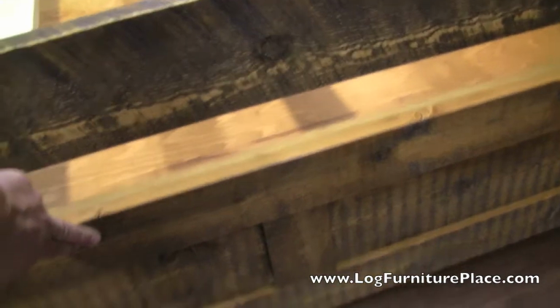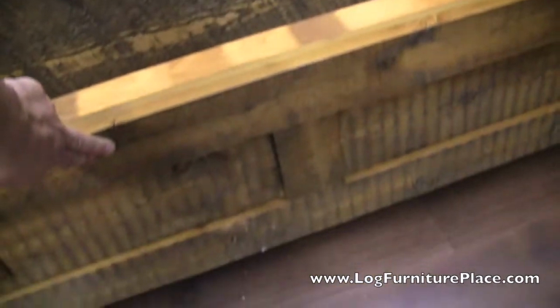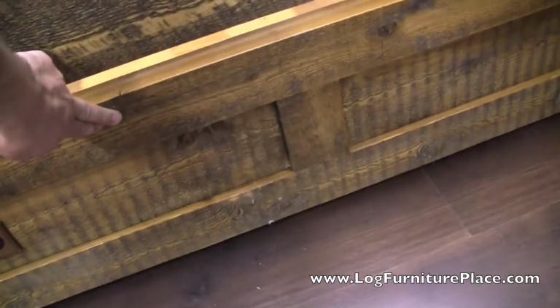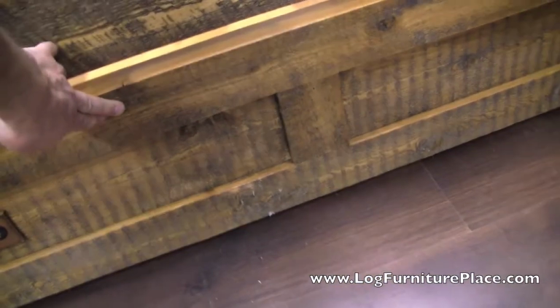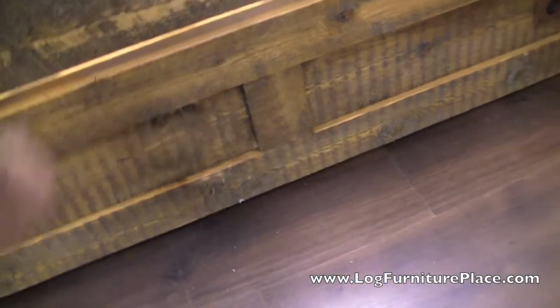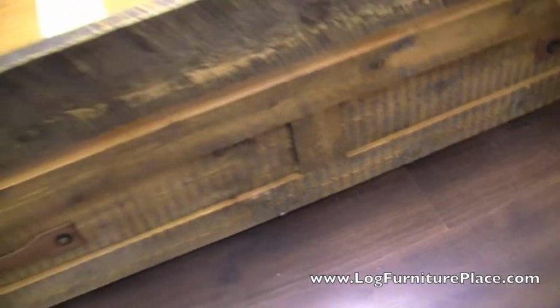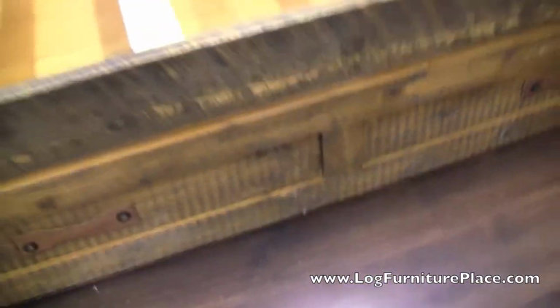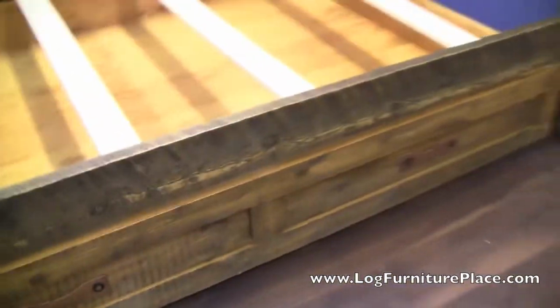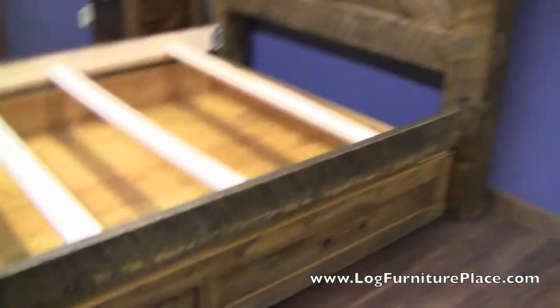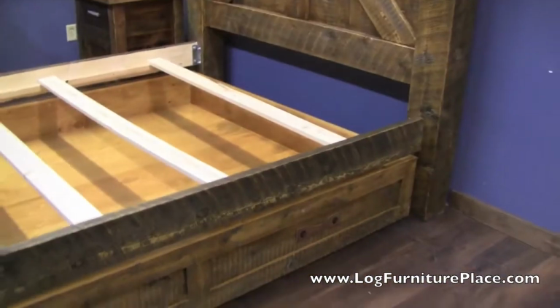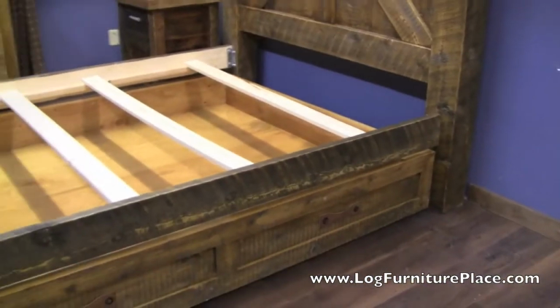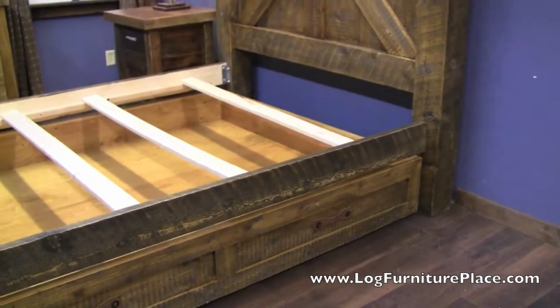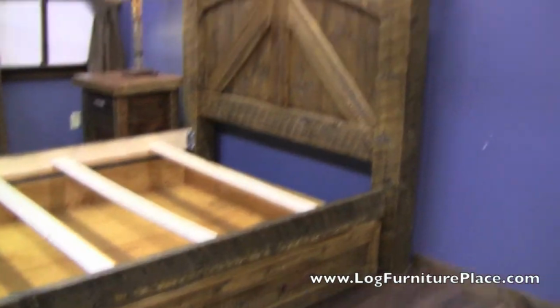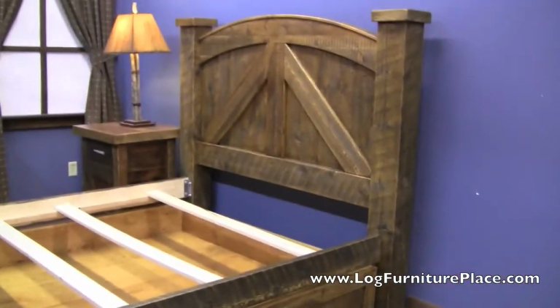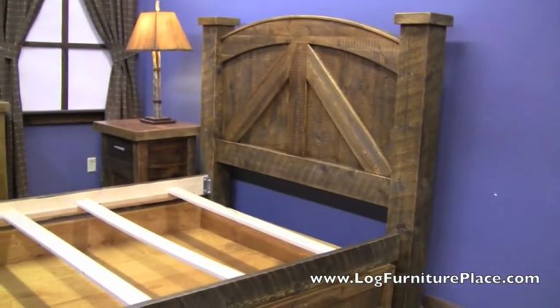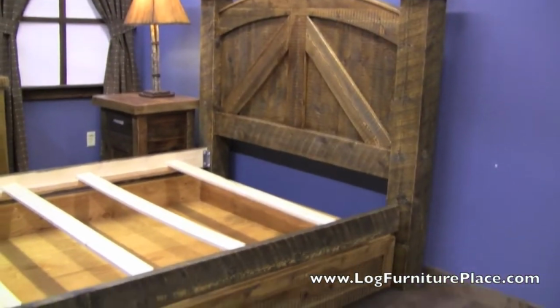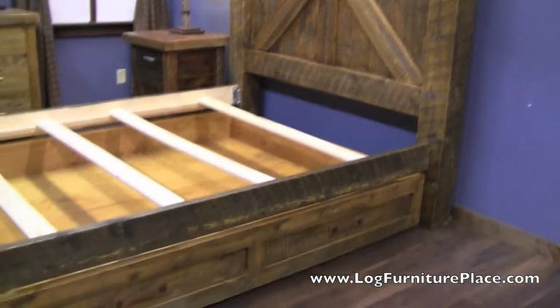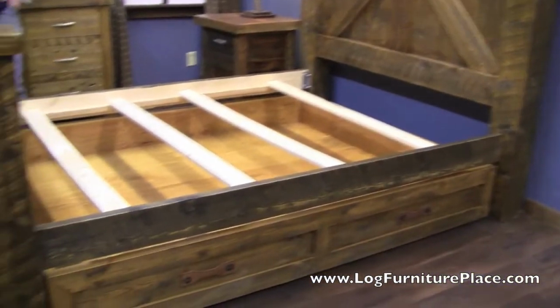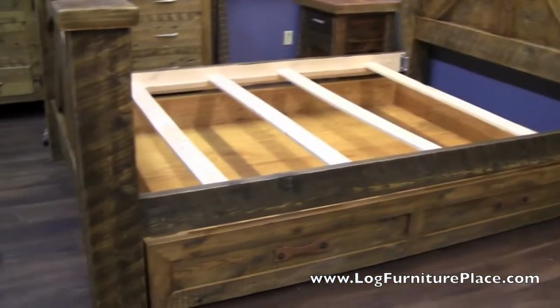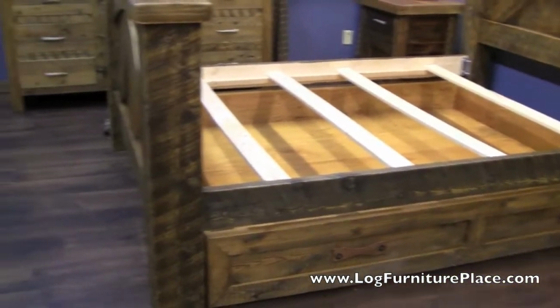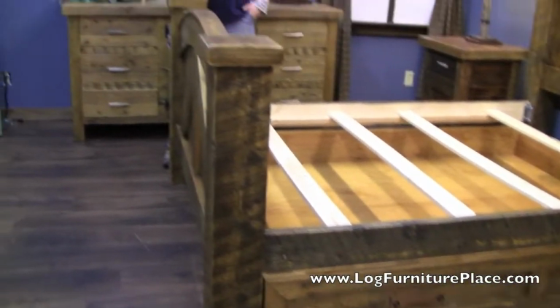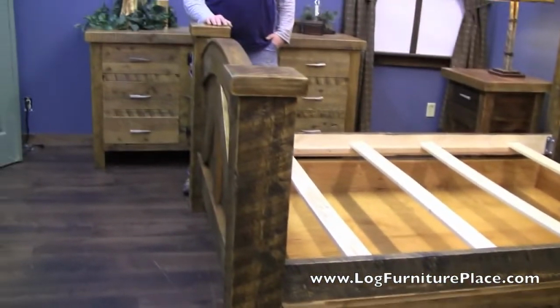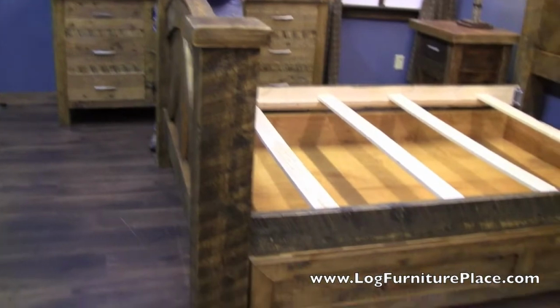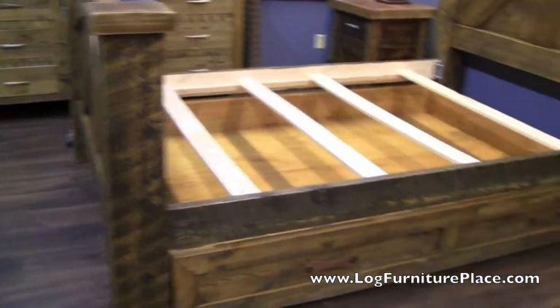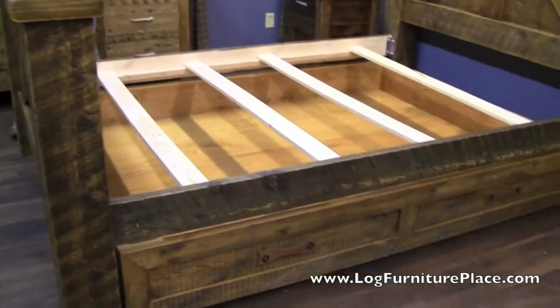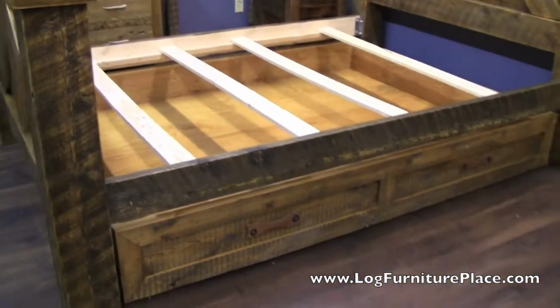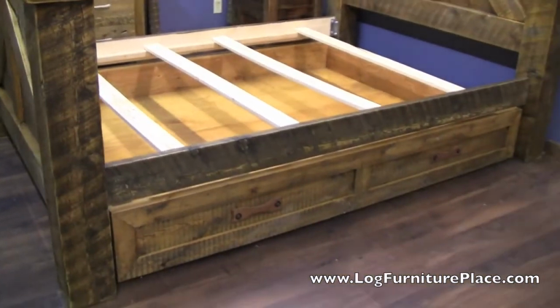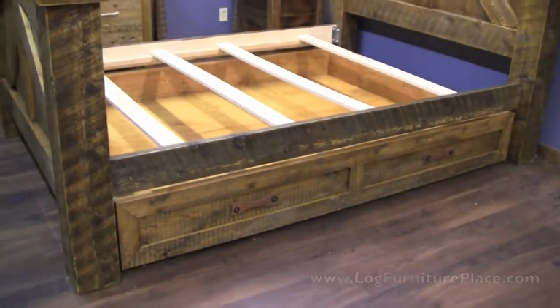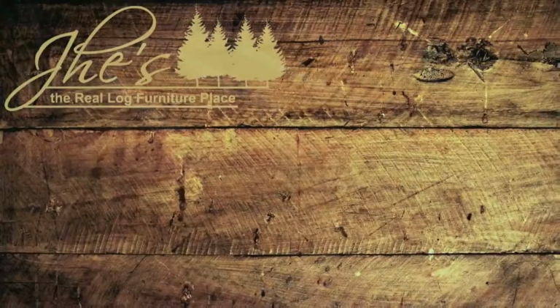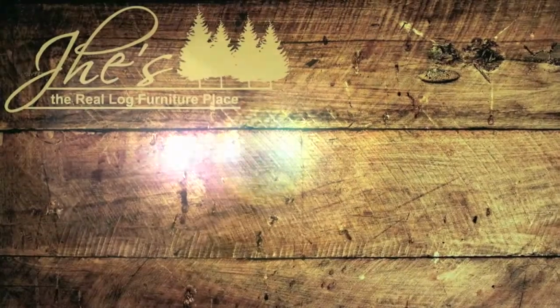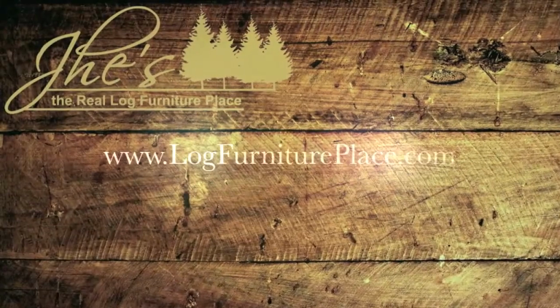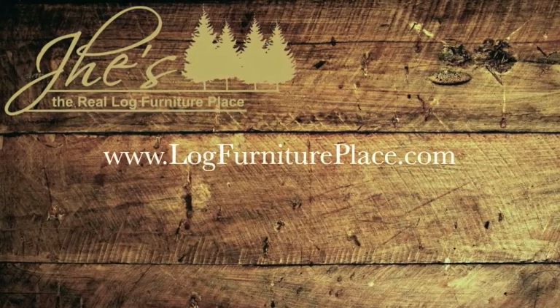It's a great quality piece. You can find the Alpine Heirloom Bed and all the matching accessories like nightstands, dressers, and chests on our website. Come find it all at logfurnitureplace.com.